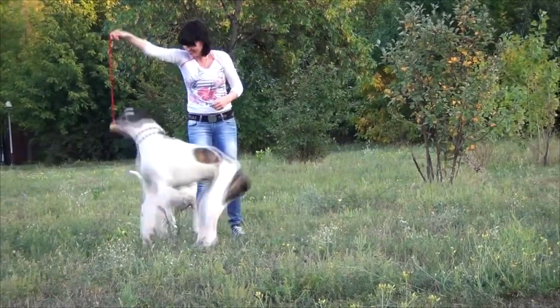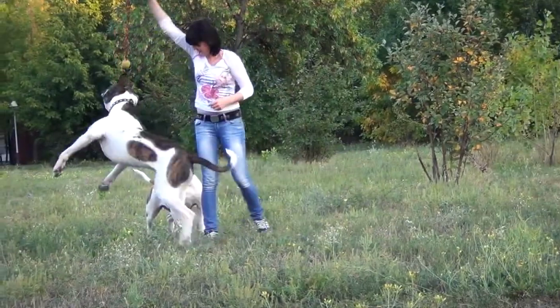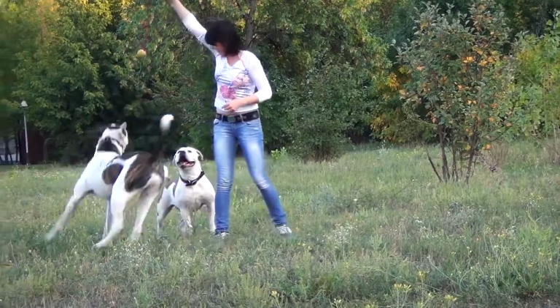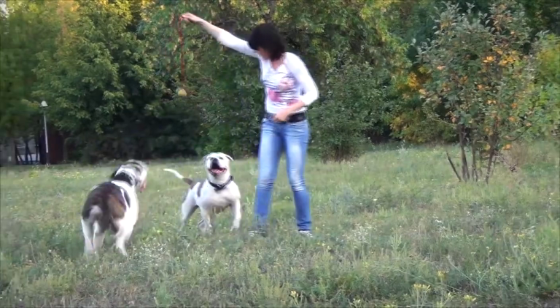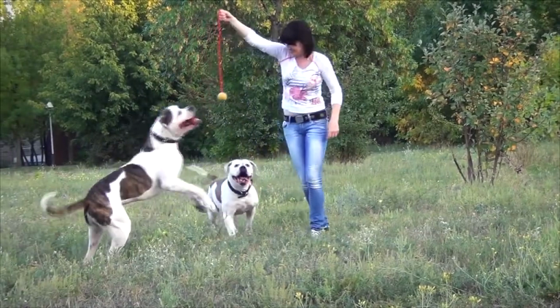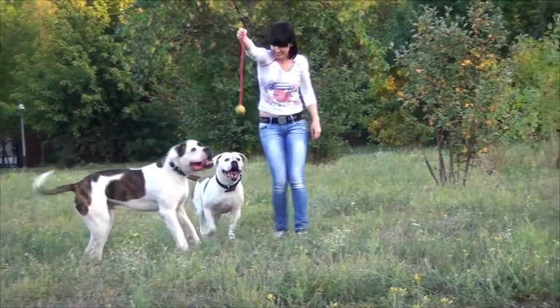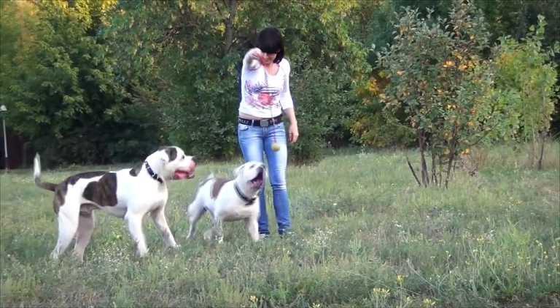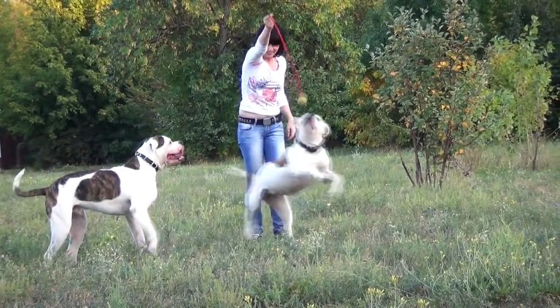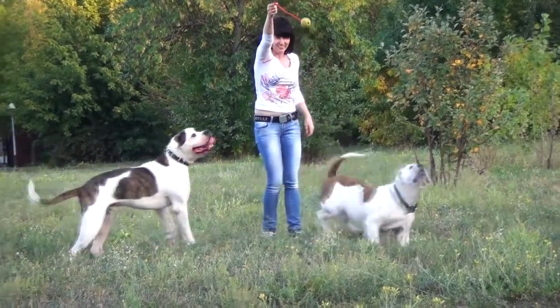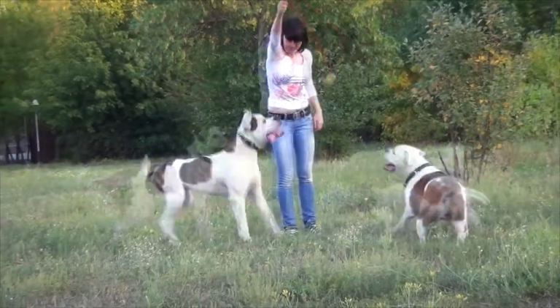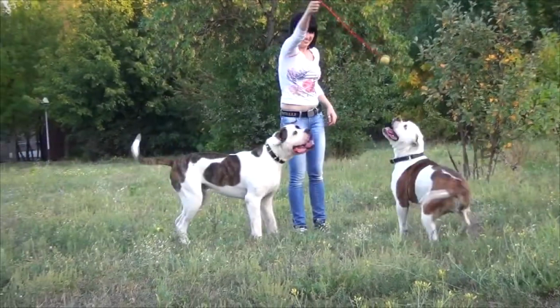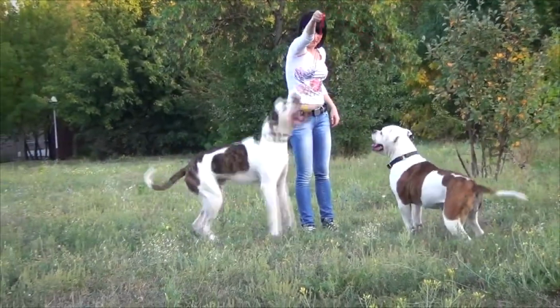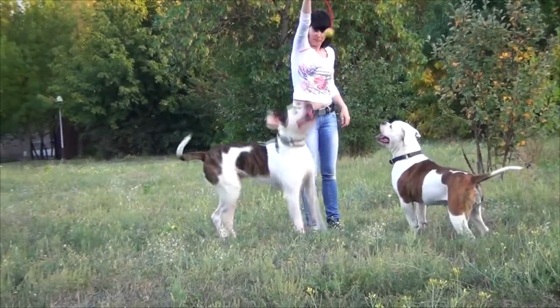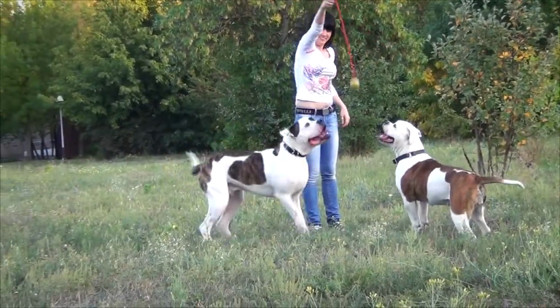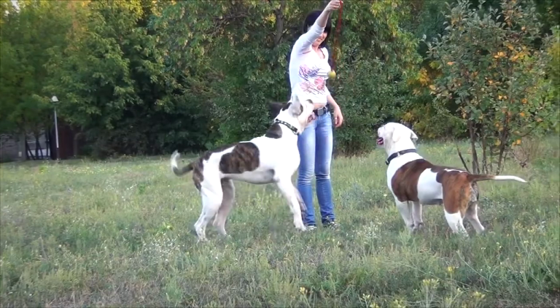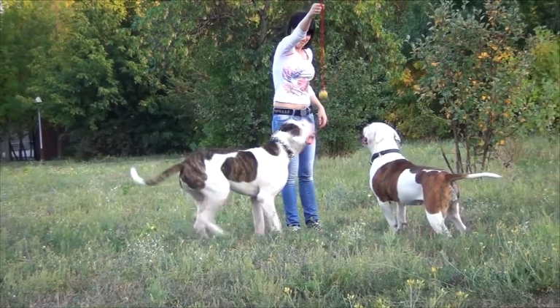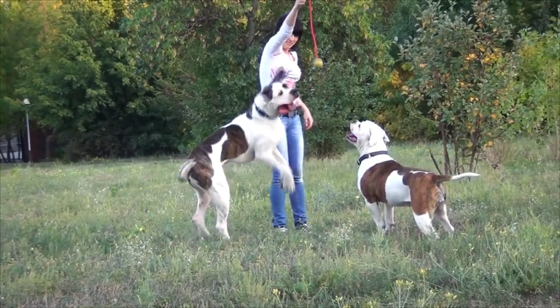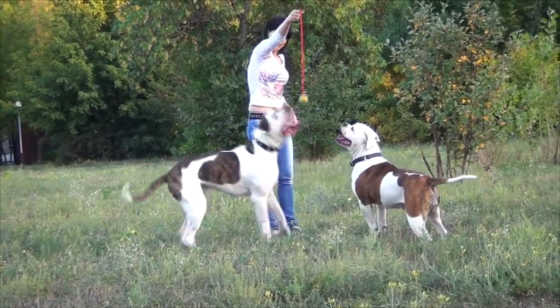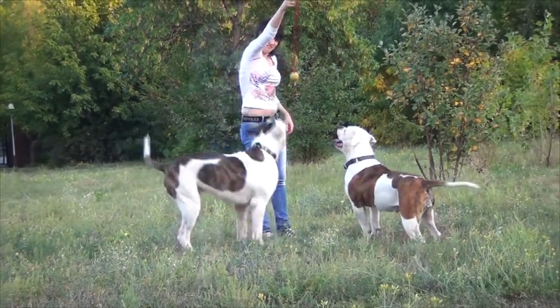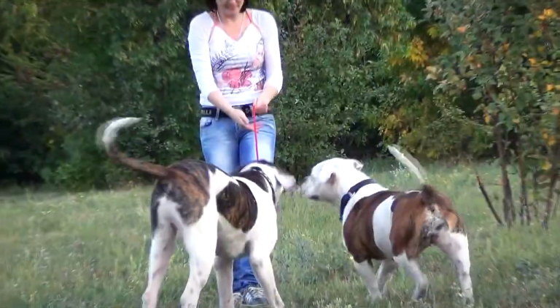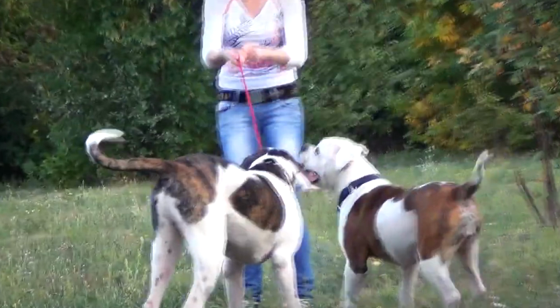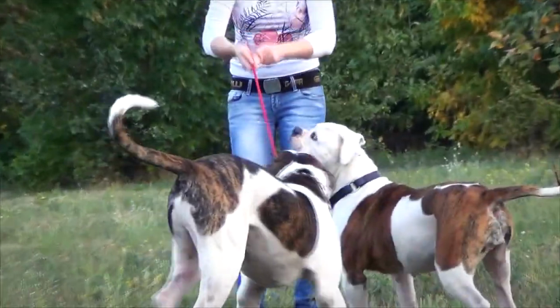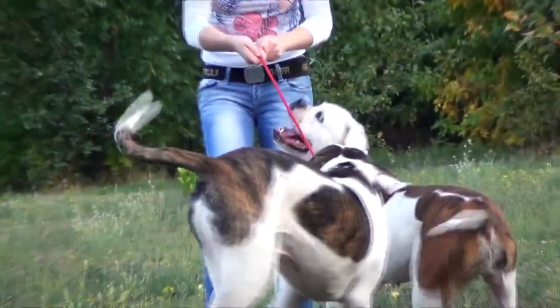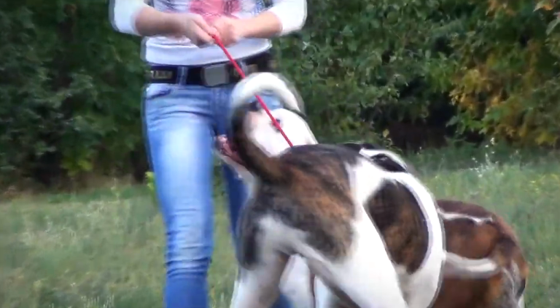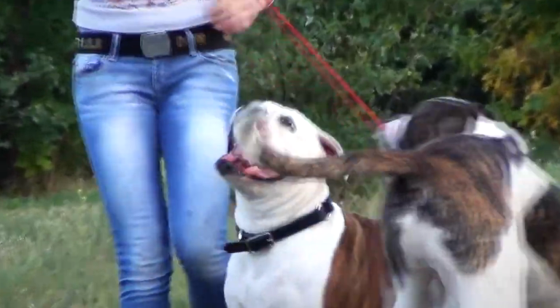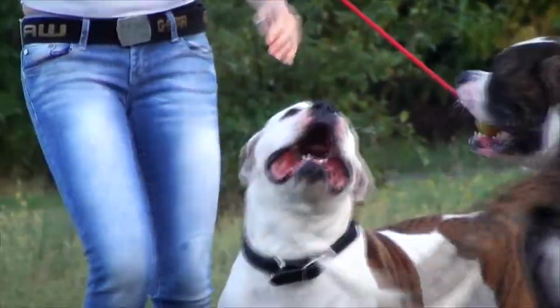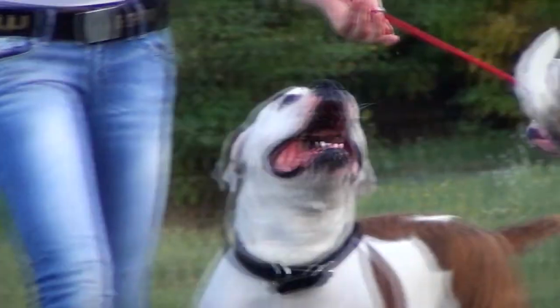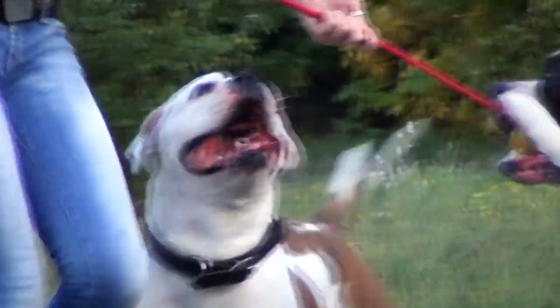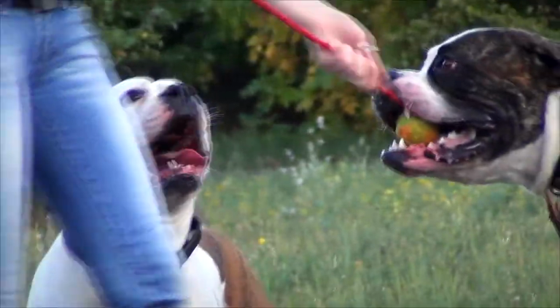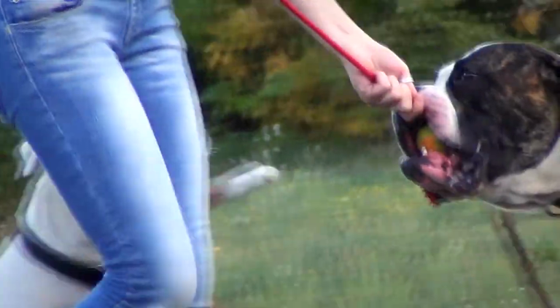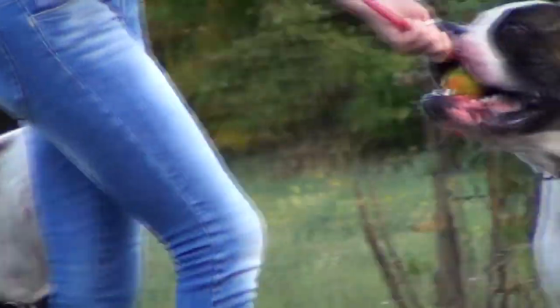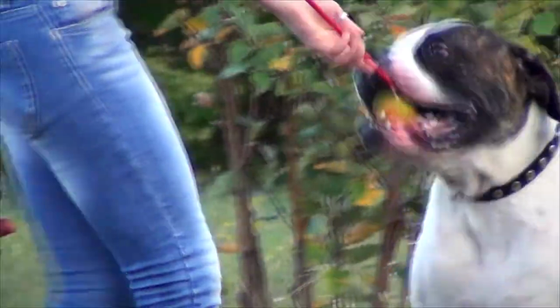Balls are one of the most favorite dog toys. This full rubber training ball is equipped with a special rope handle. It is very strong, and no matter how hard your dog will pull to get the ball, it won't tear.